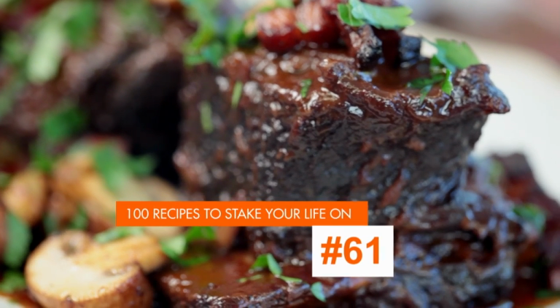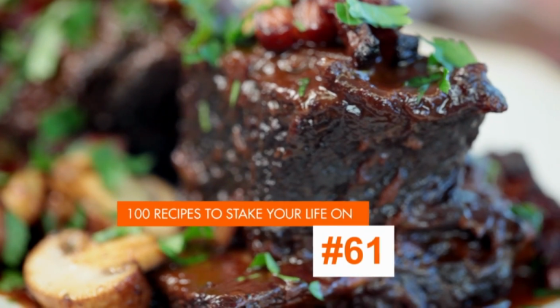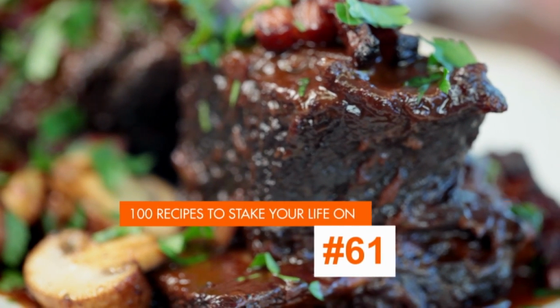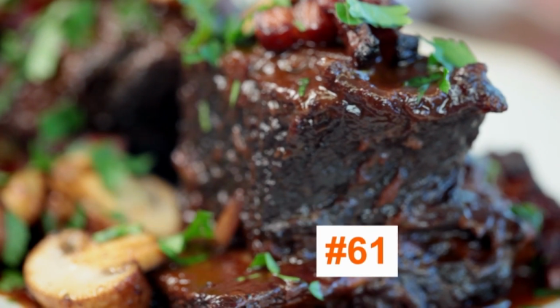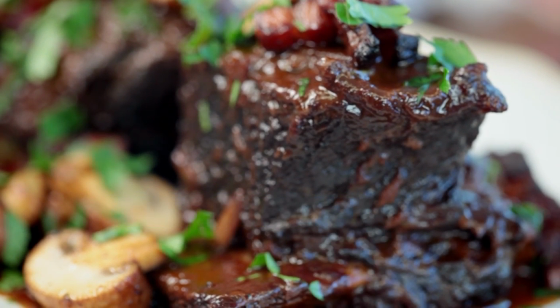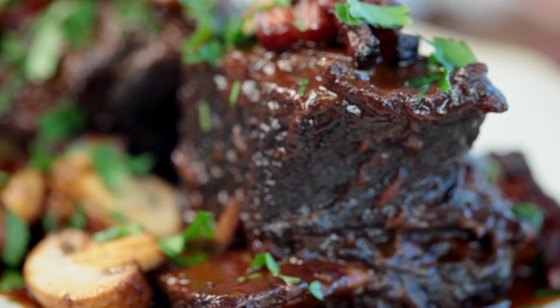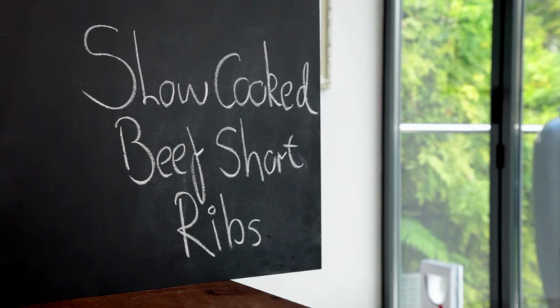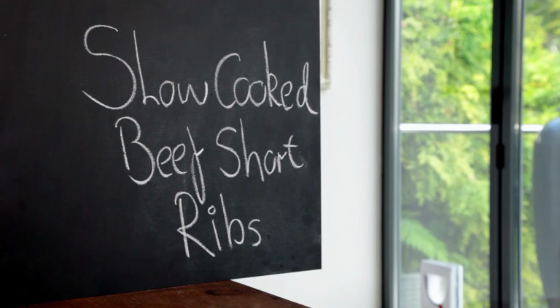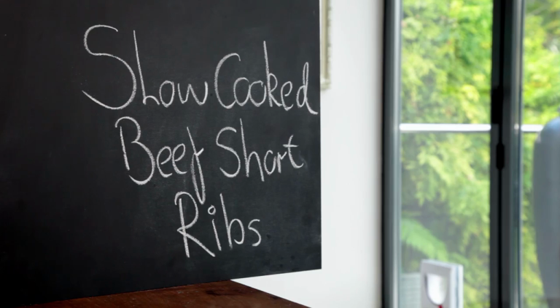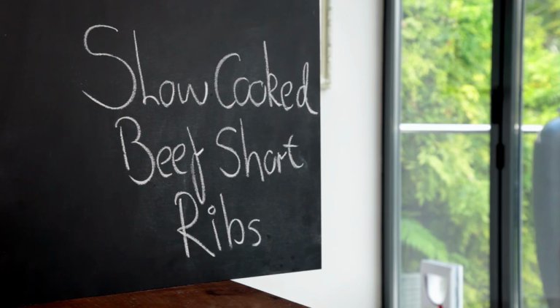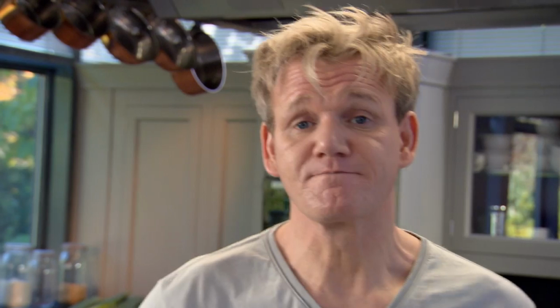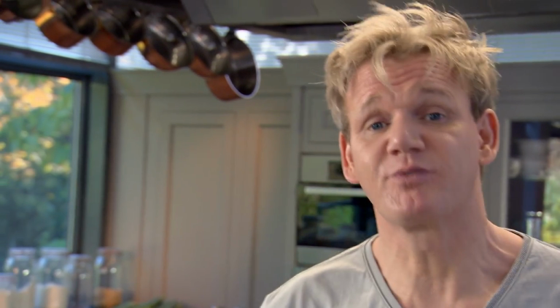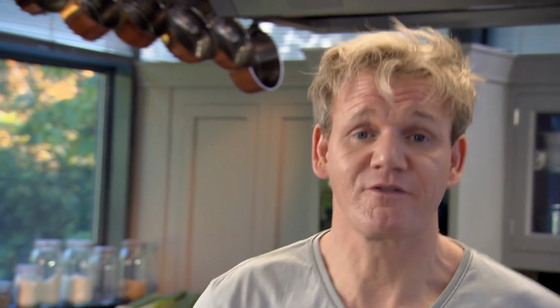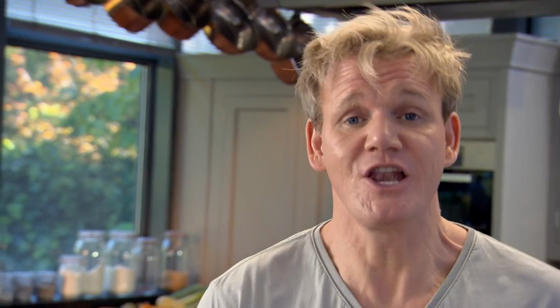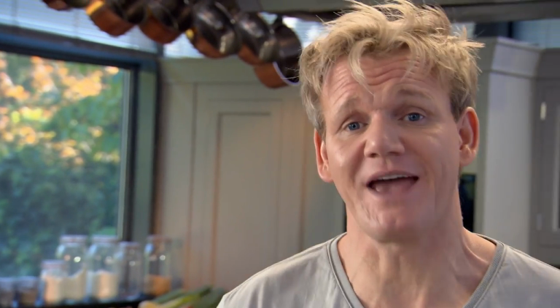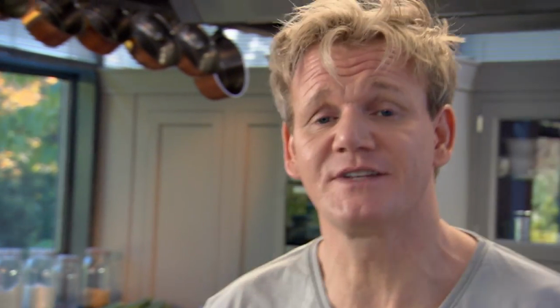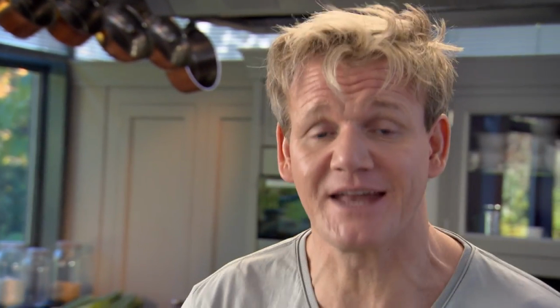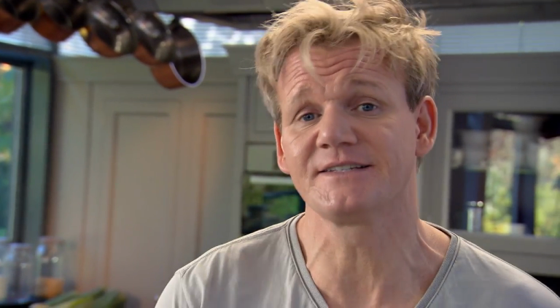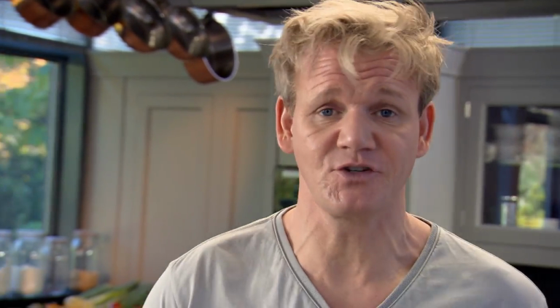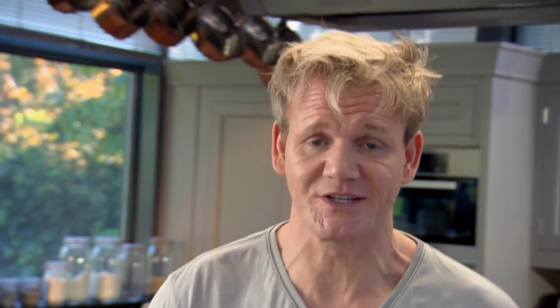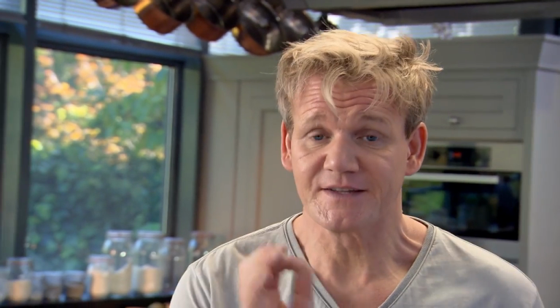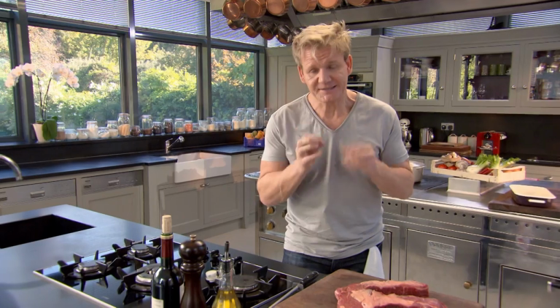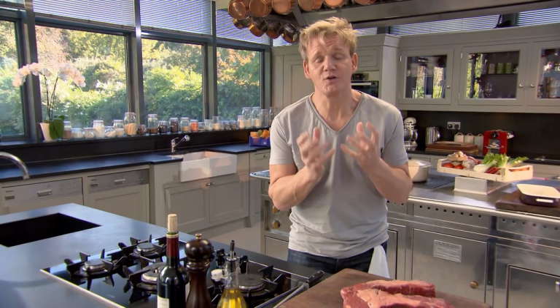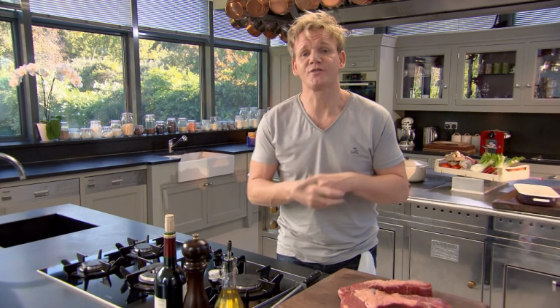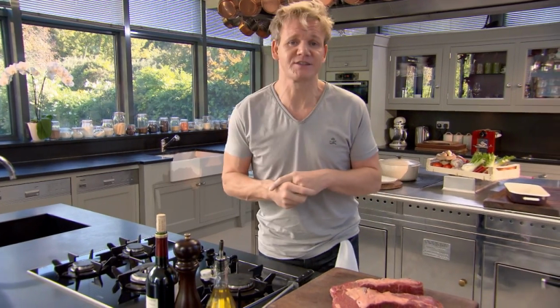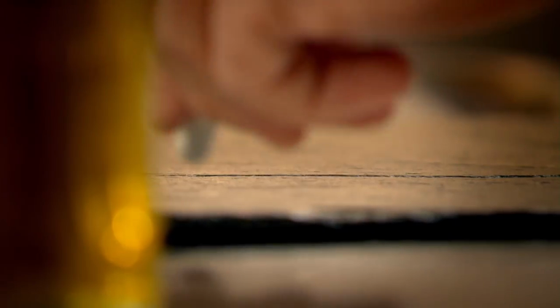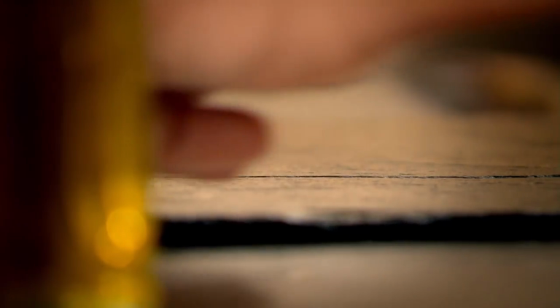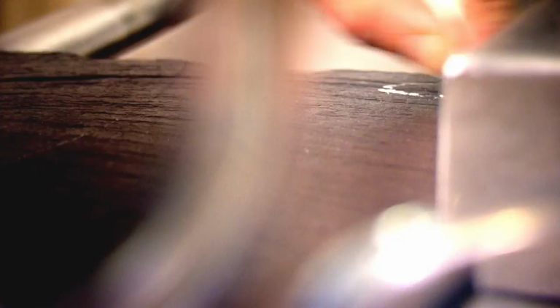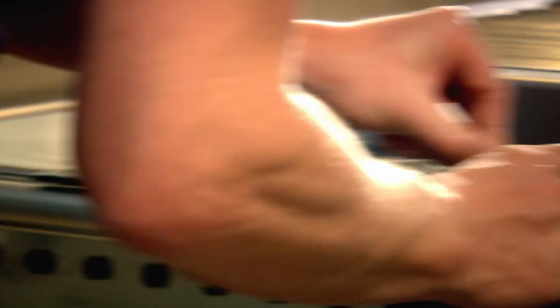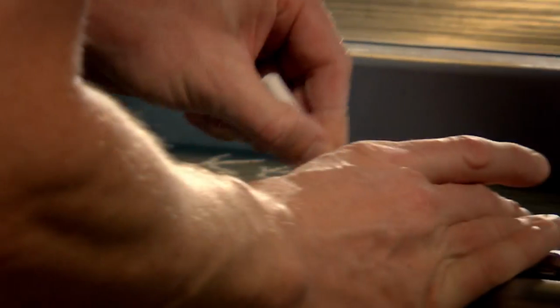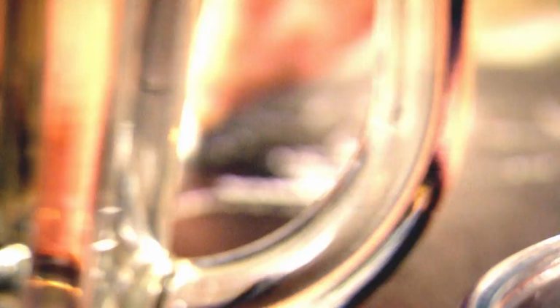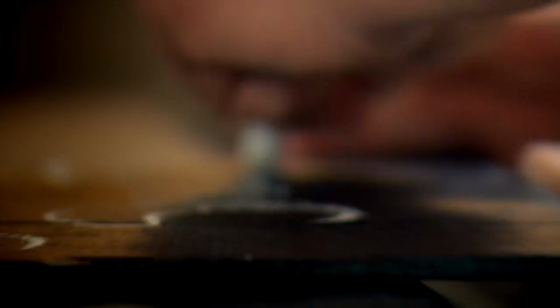First up, my phenomenal slow-cooked beef short ribs. Slow cooking is a brilliant way of getting lots of extra depth and intensity into your dishes. The secret is to lock in all those flavors at the start and let the ingredients do their thing as it cooks.